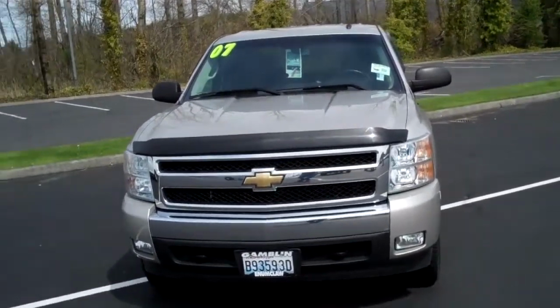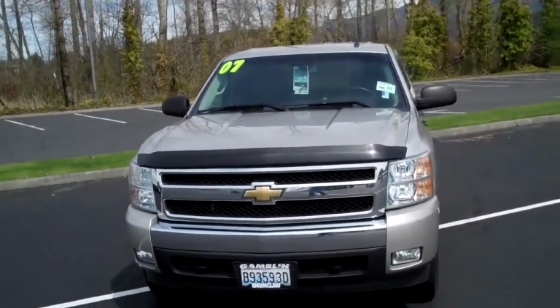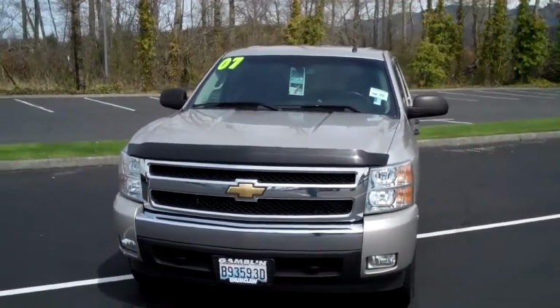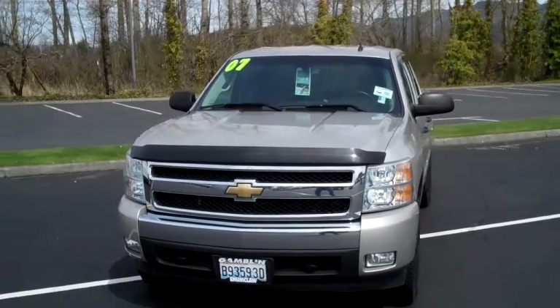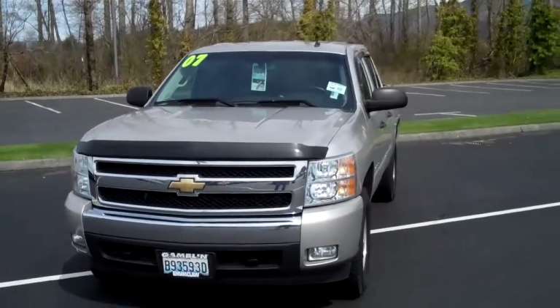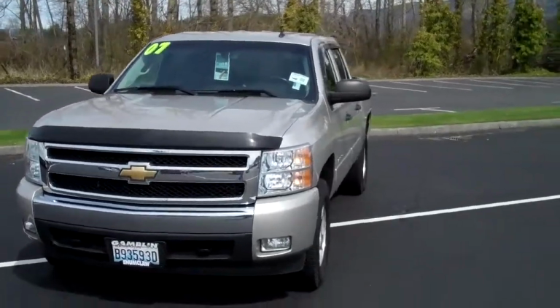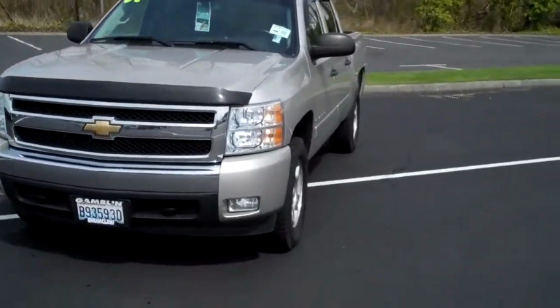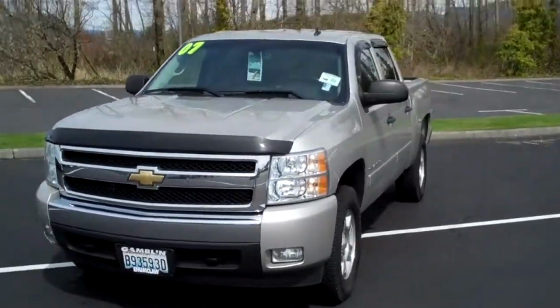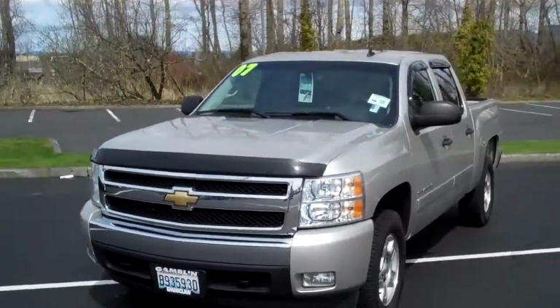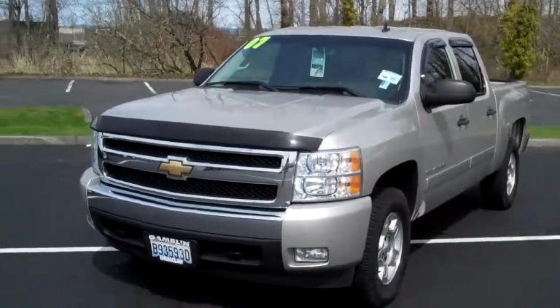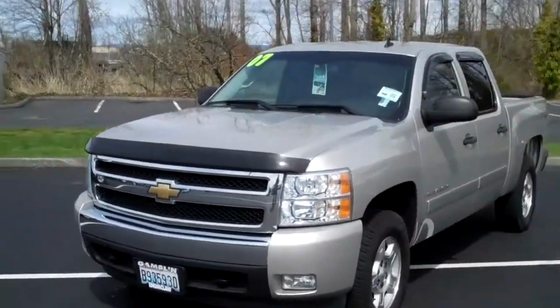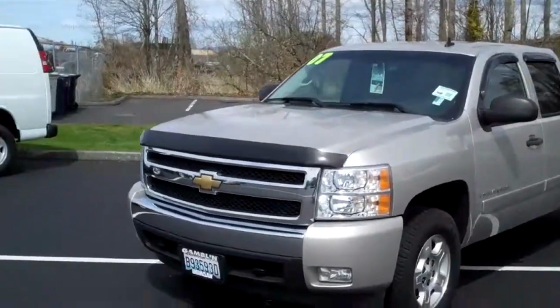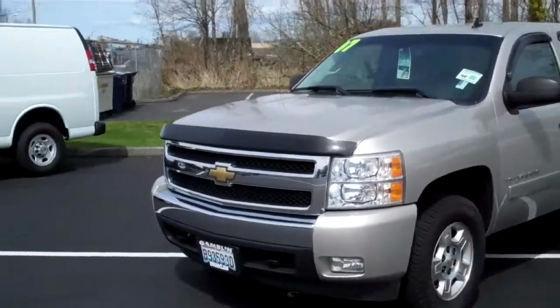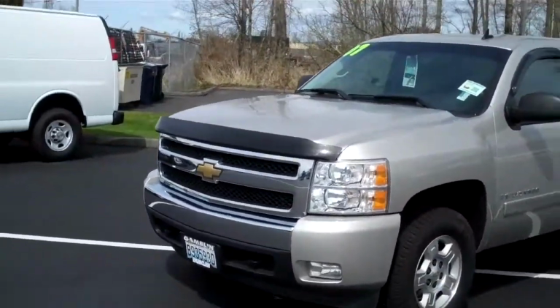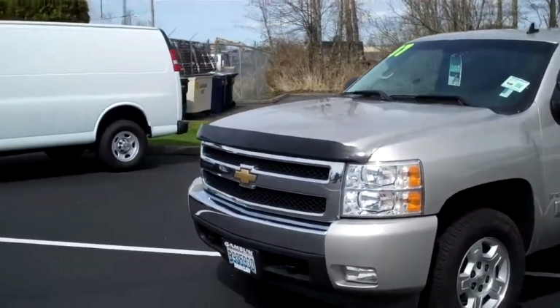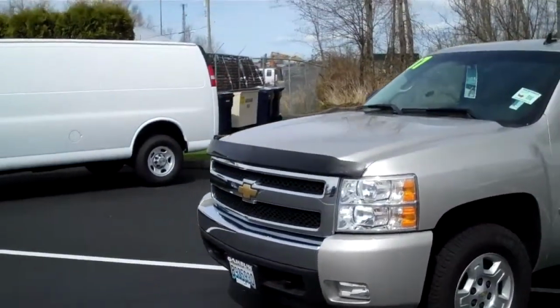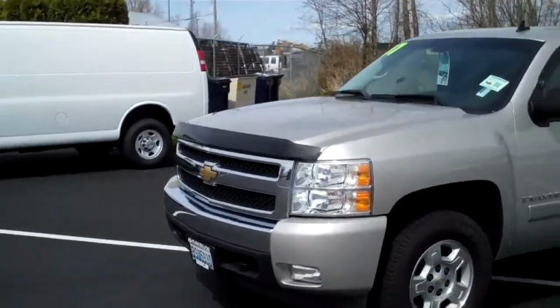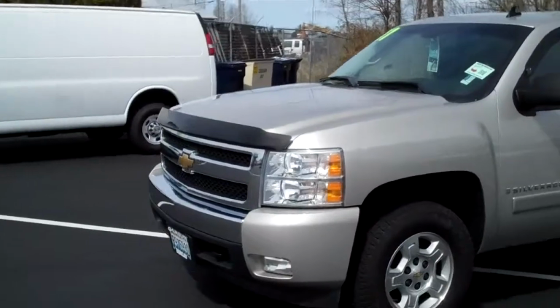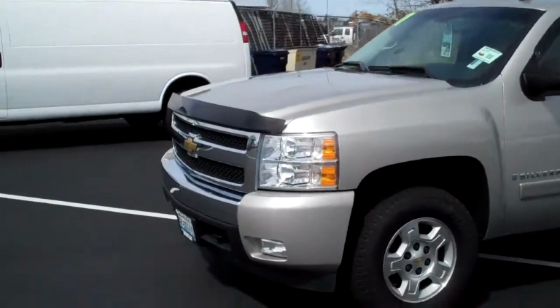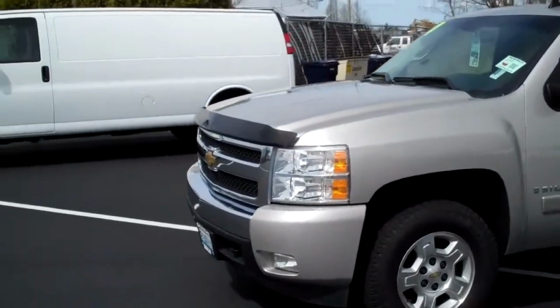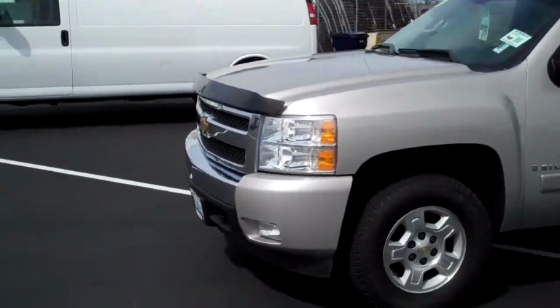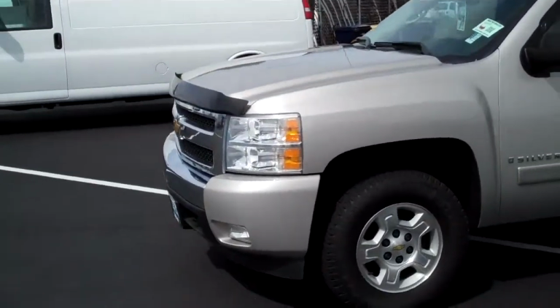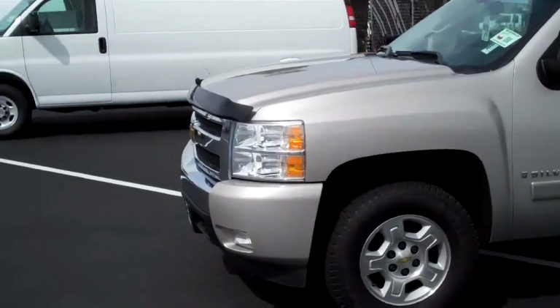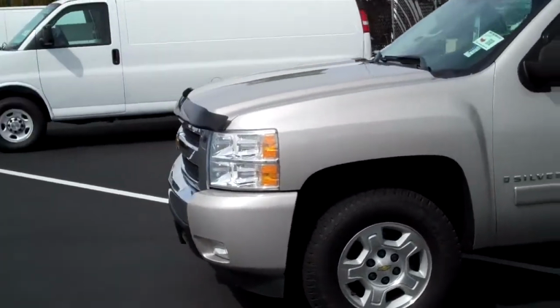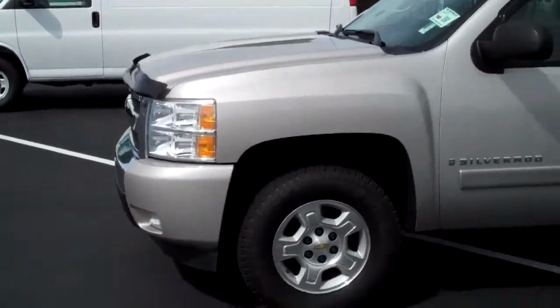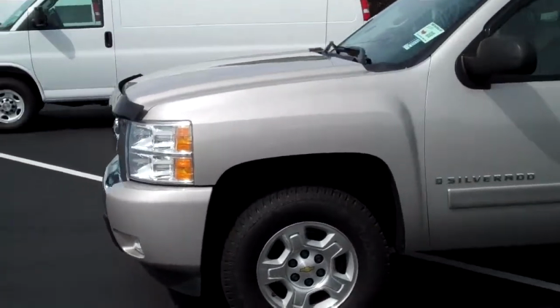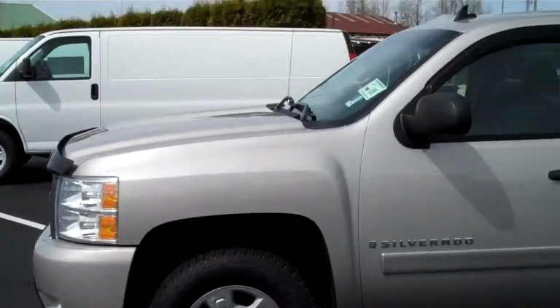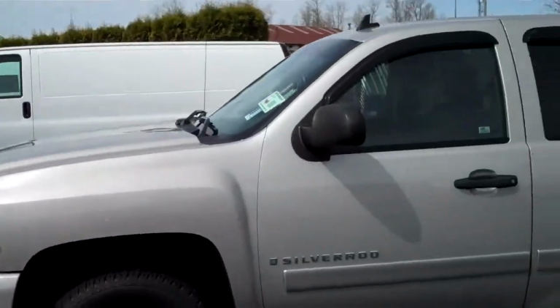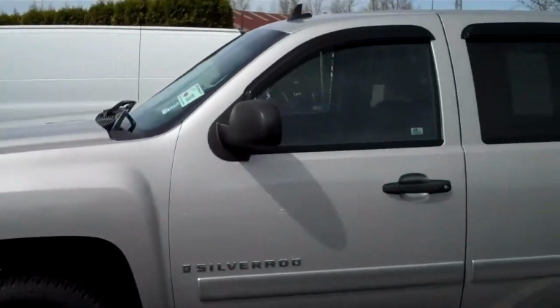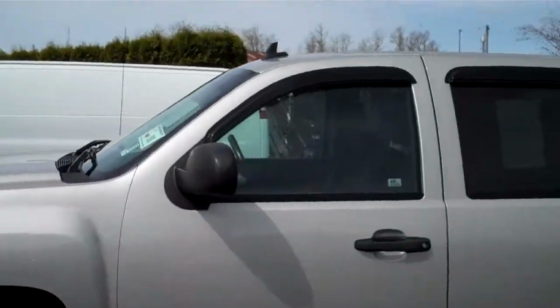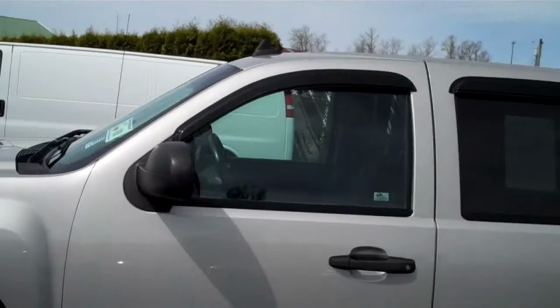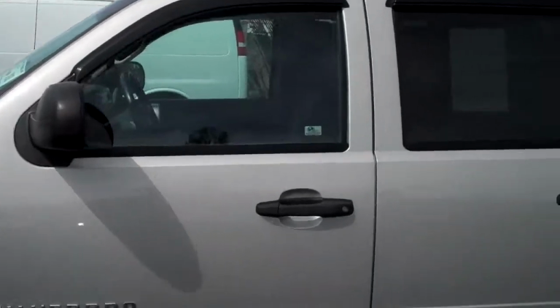I've got an 07 Chevy Silverado 1500. It's a one owner. This has got the LT package, it's got the driving lights, styled rims, just a gorgeous pewter.